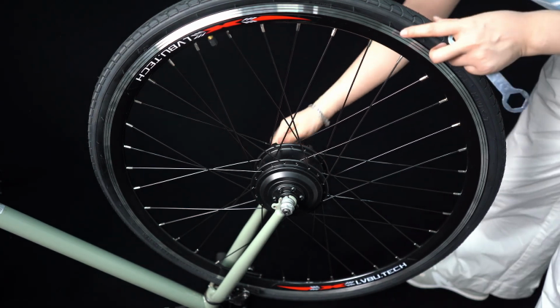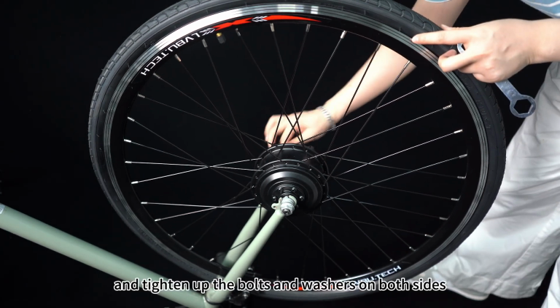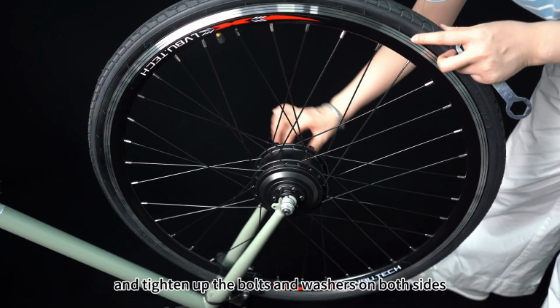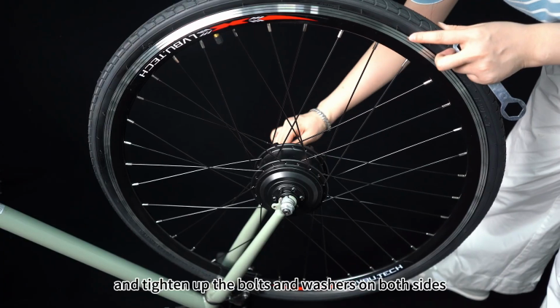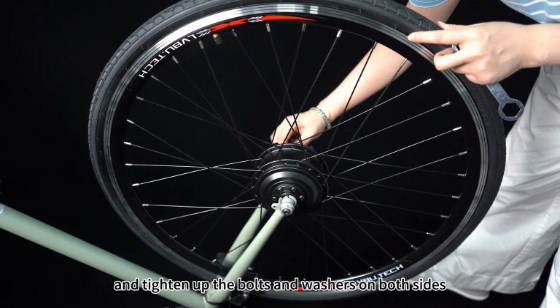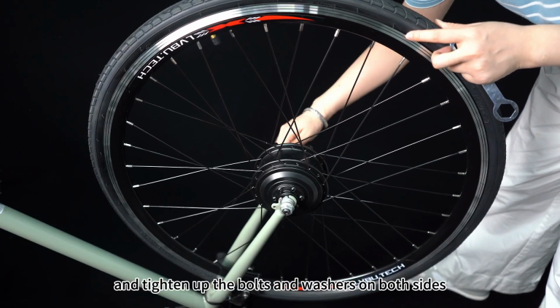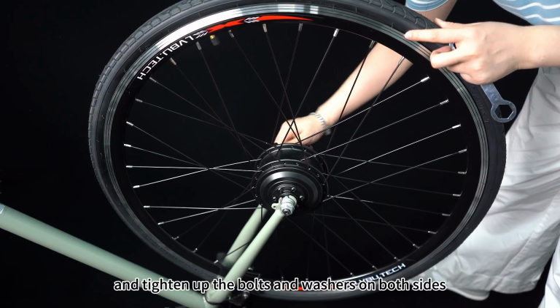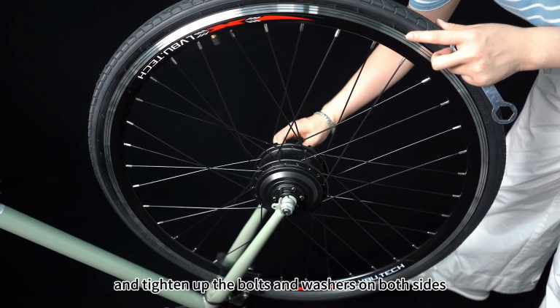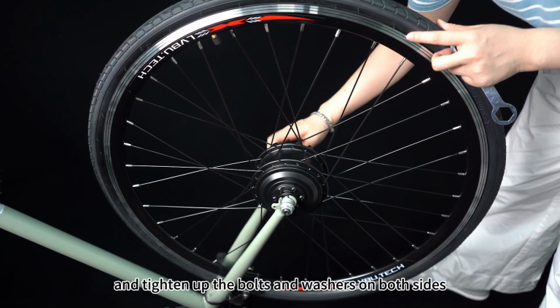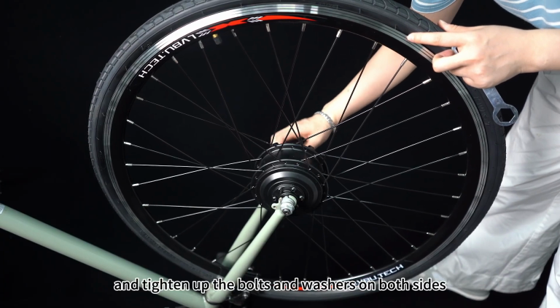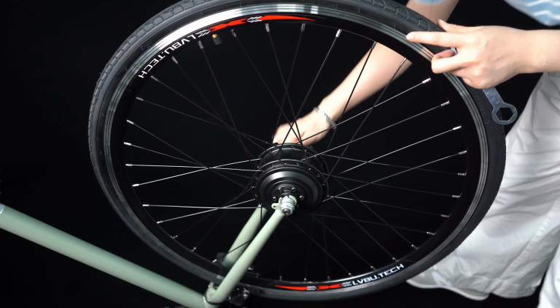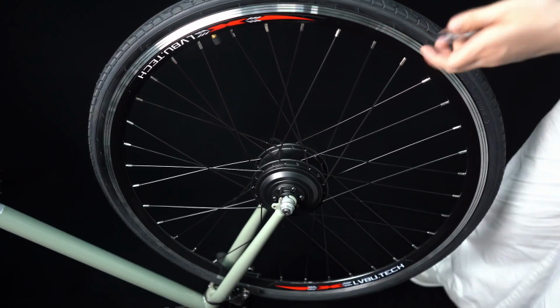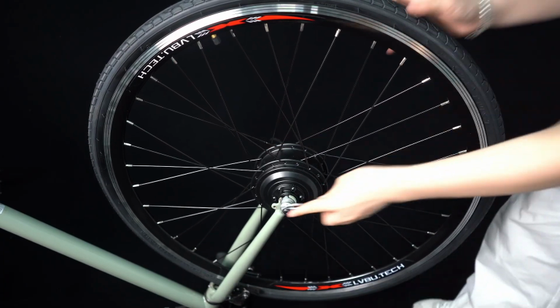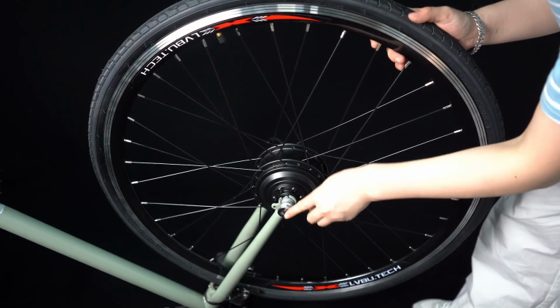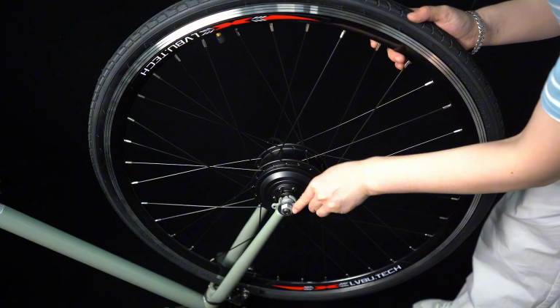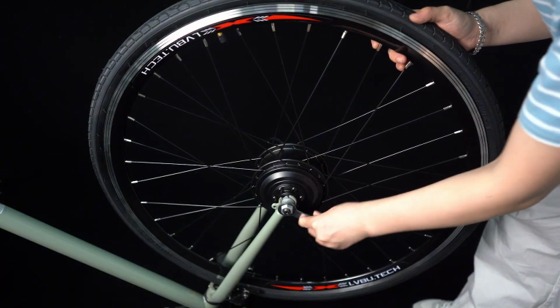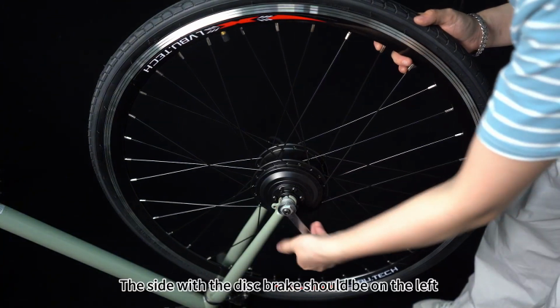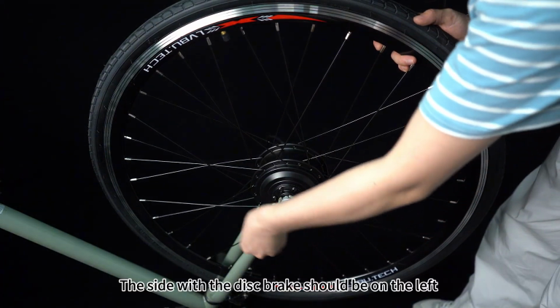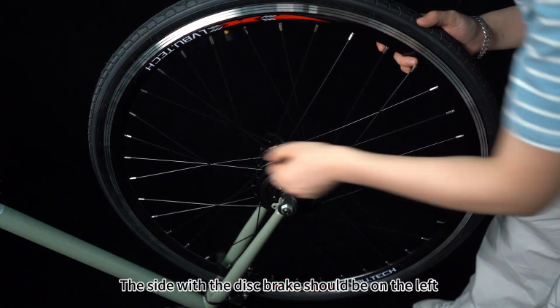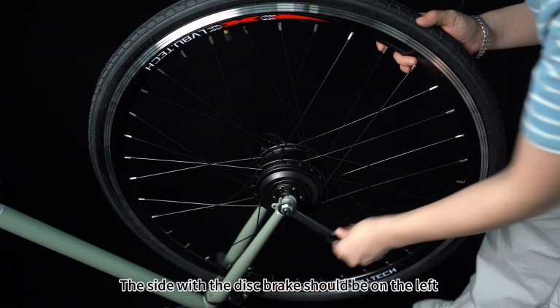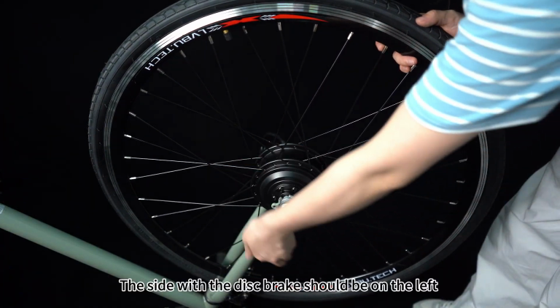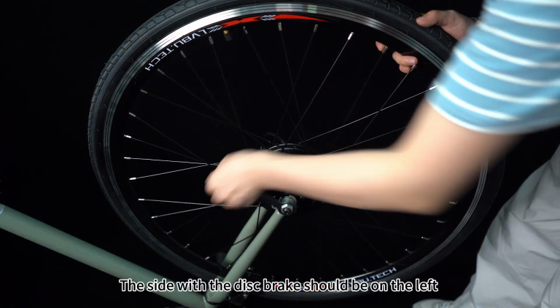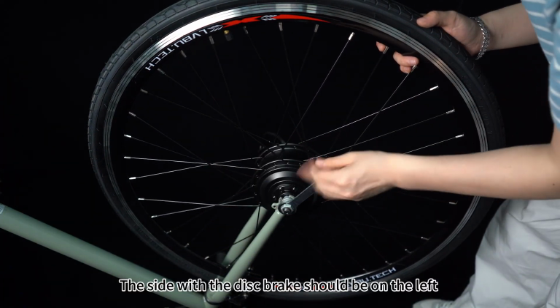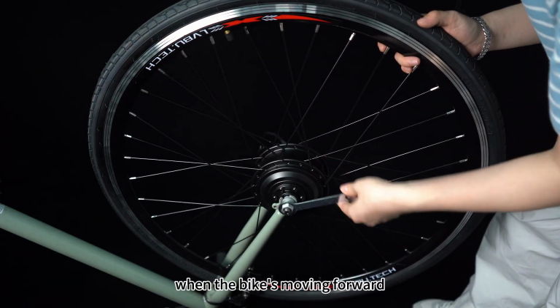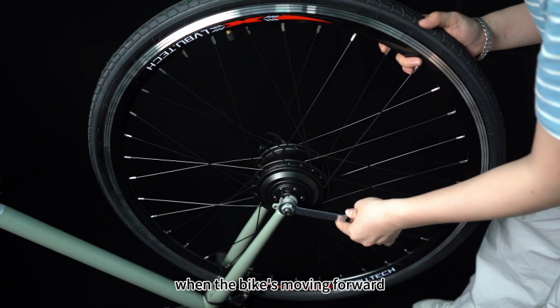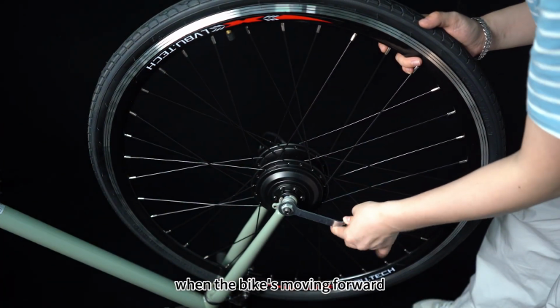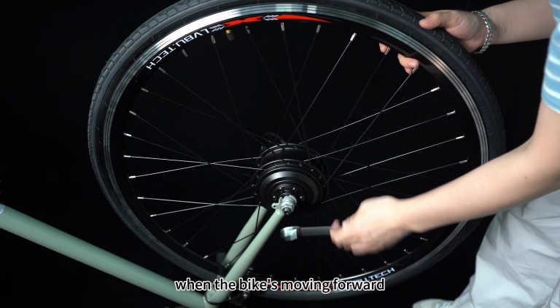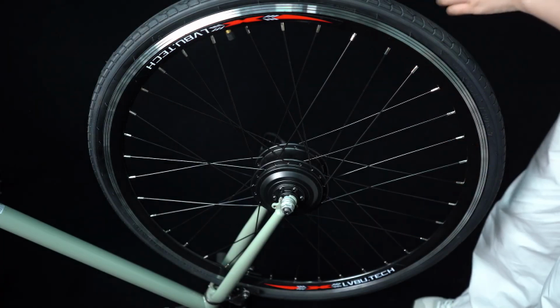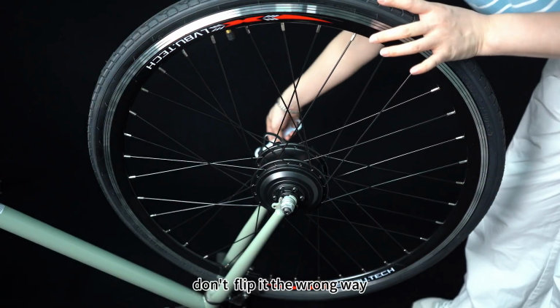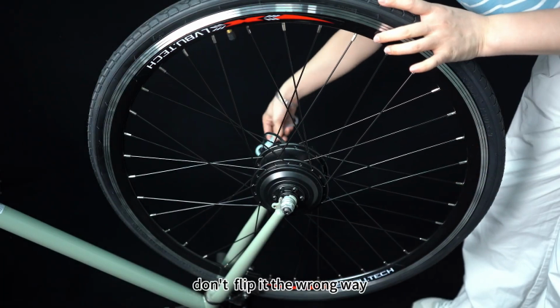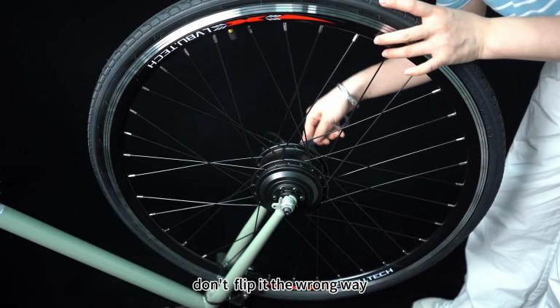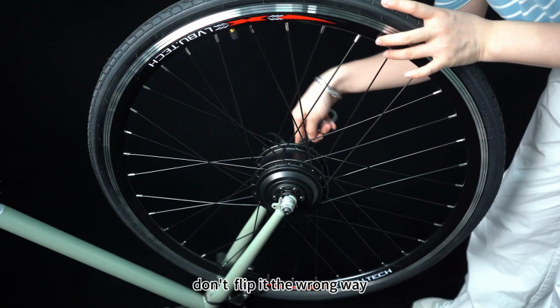Tighten up the bolts and washers on both sides. The side with the disc brake should be on the left when the bike is moving forward. Don't flip it the wrong way.